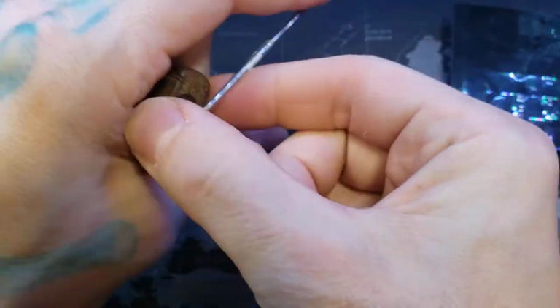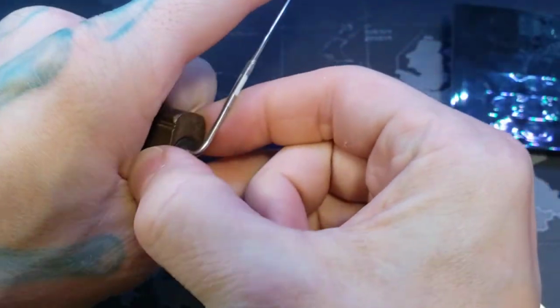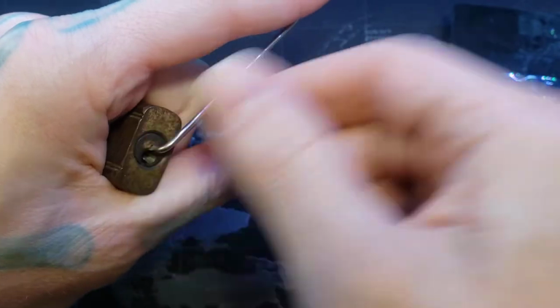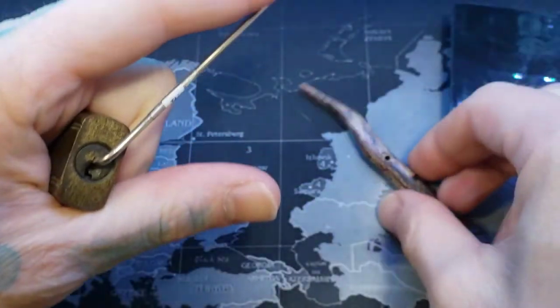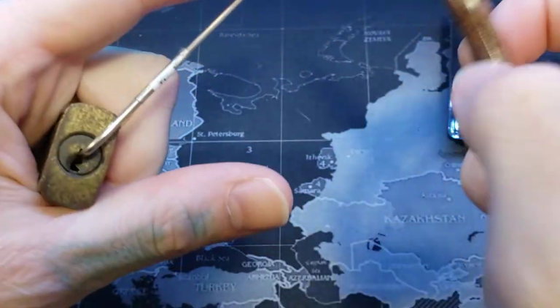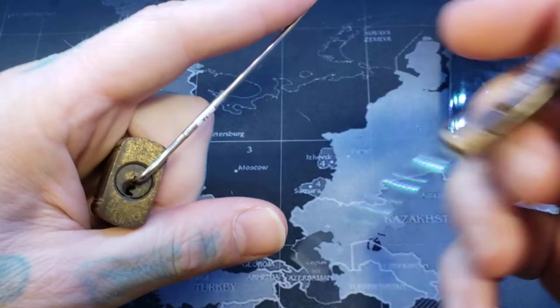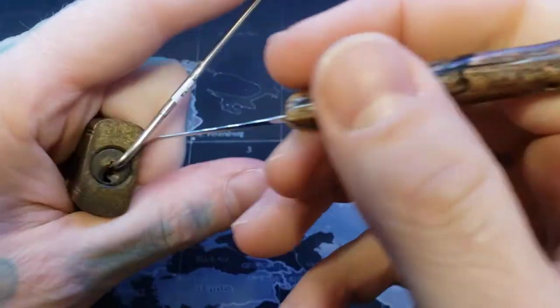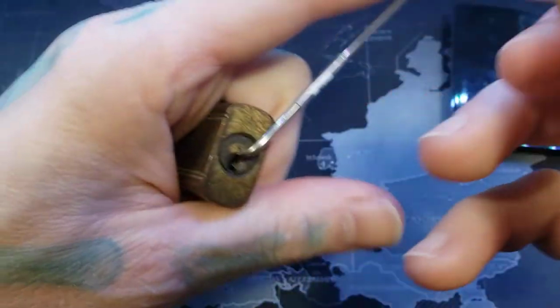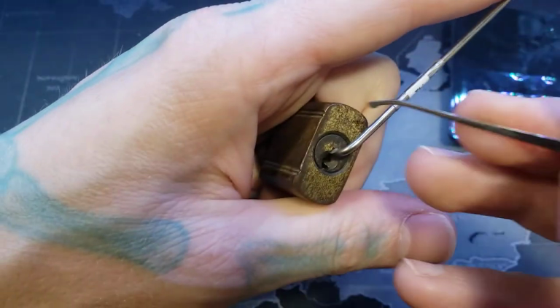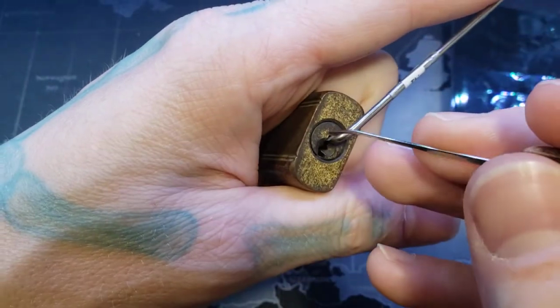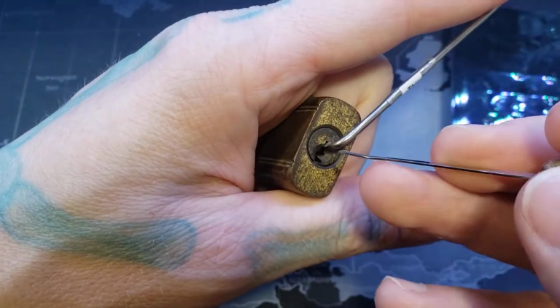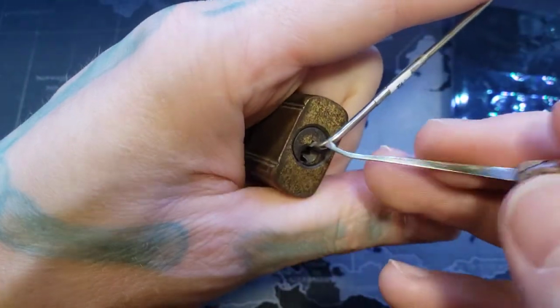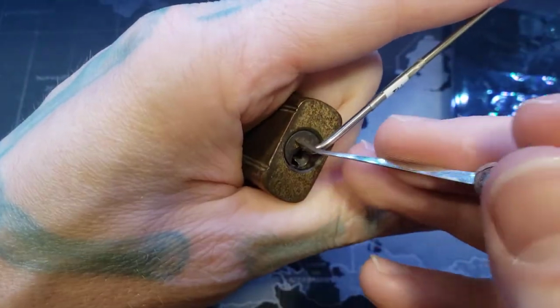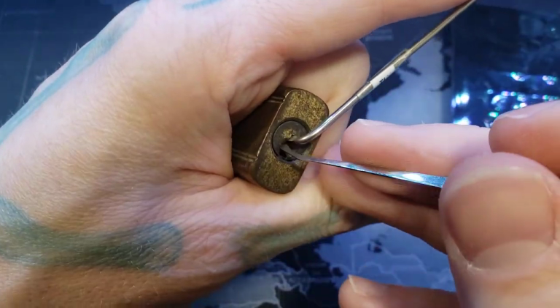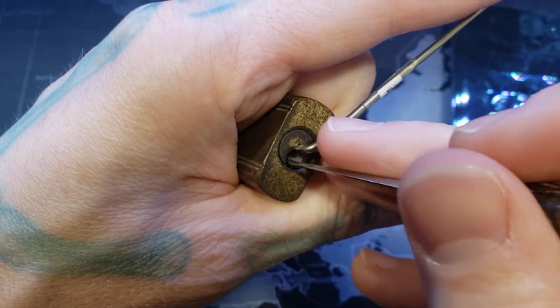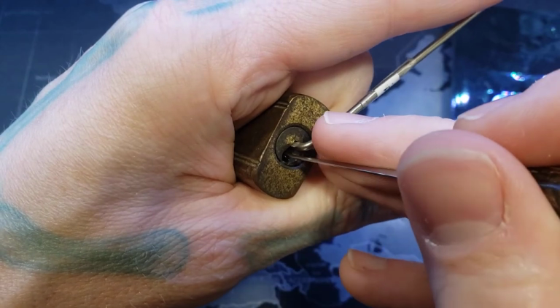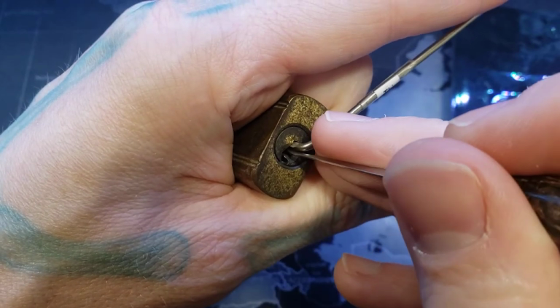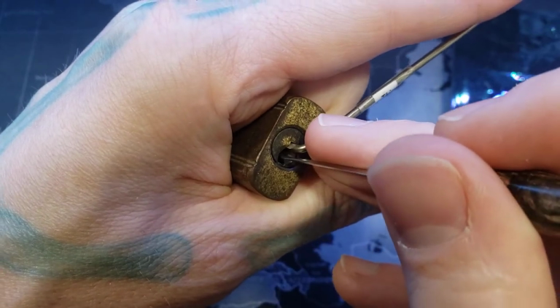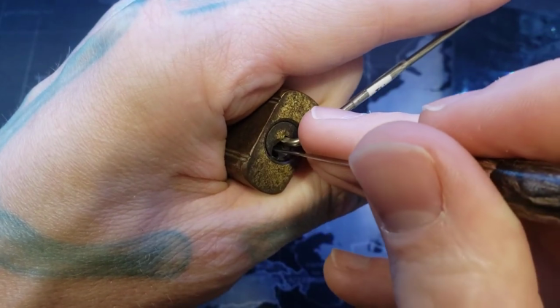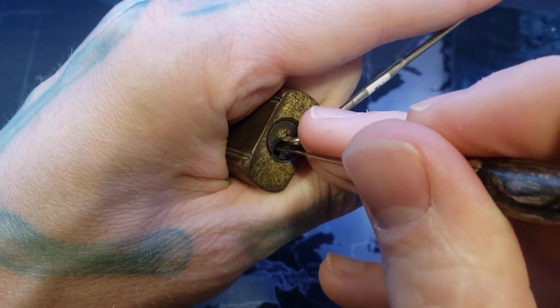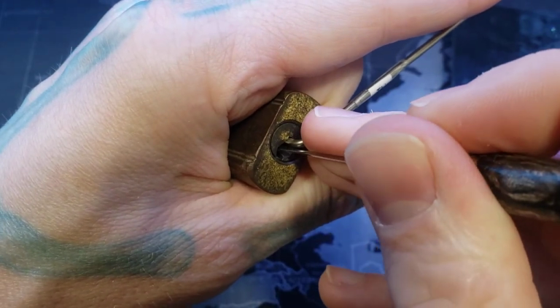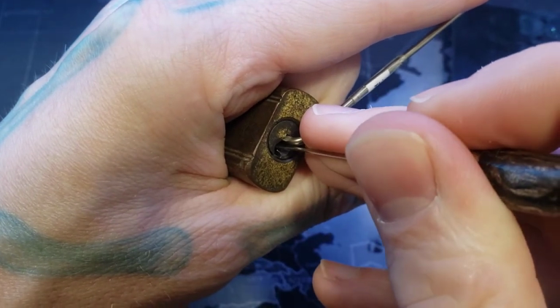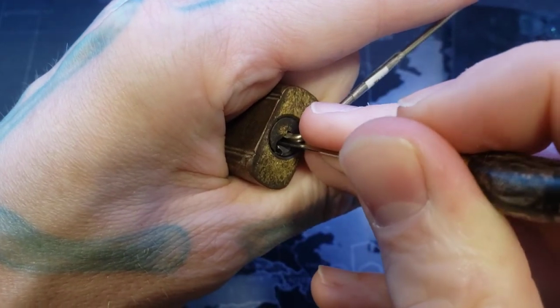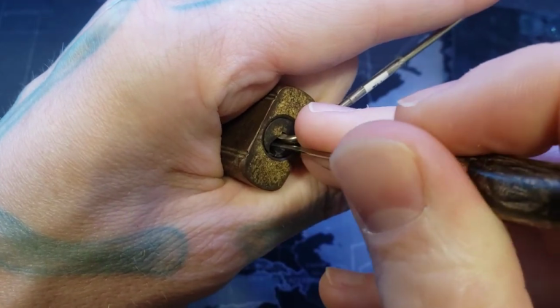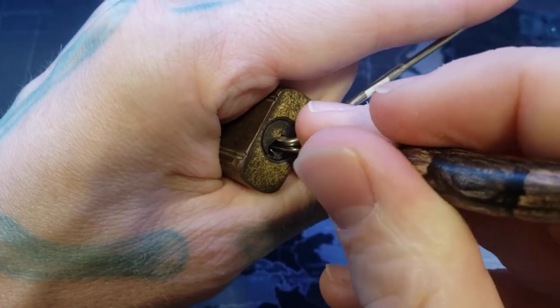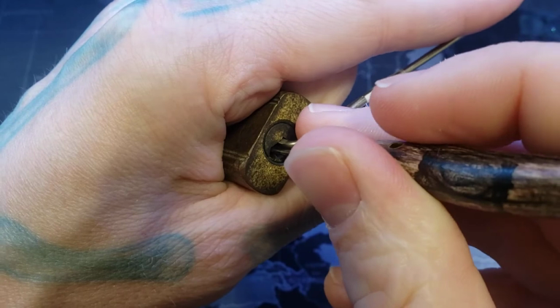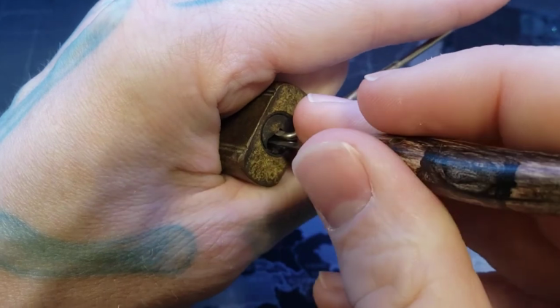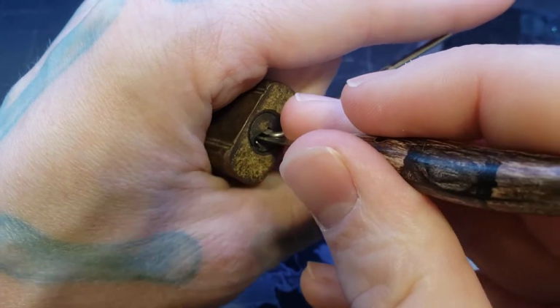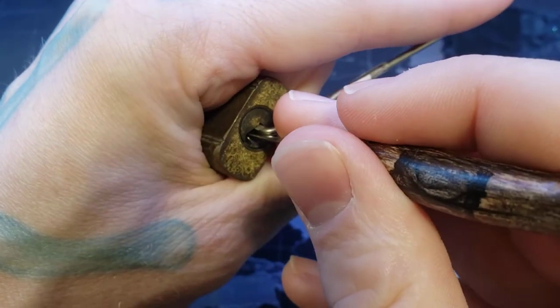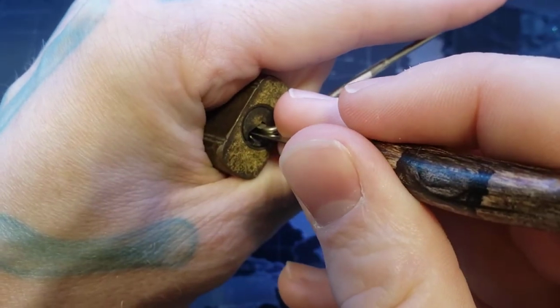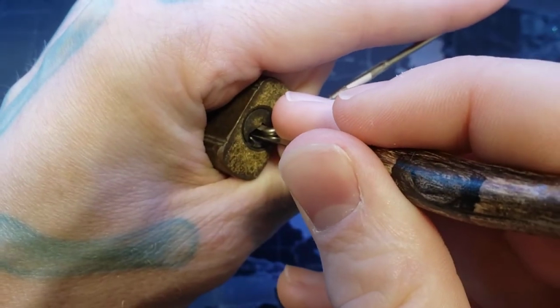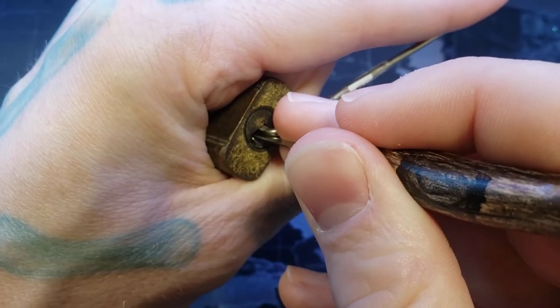I got this little guy off a Yale Padlock advertising board that I have. It has about five different models on it. This was the smallest one.